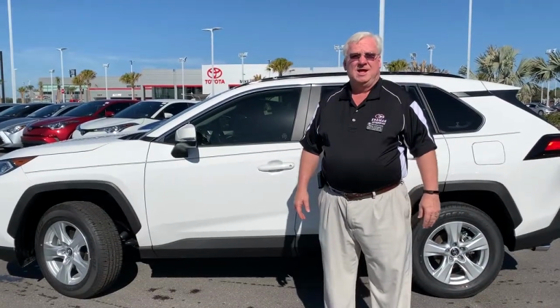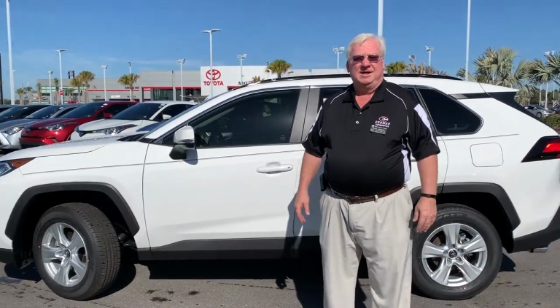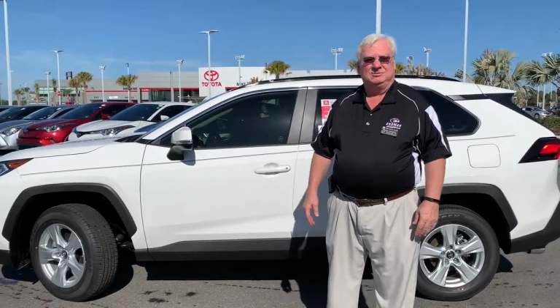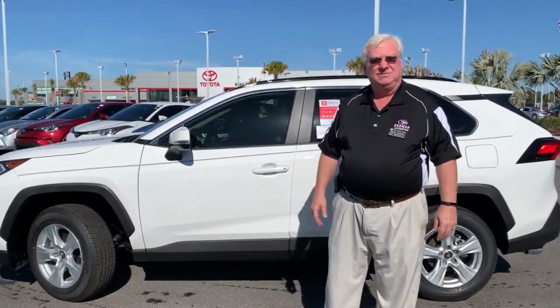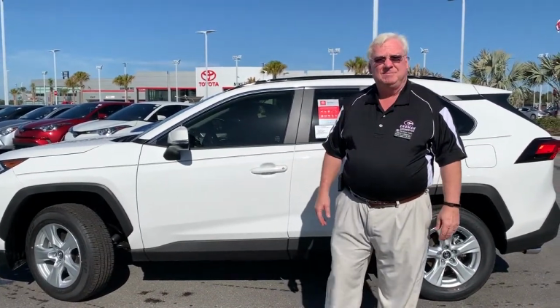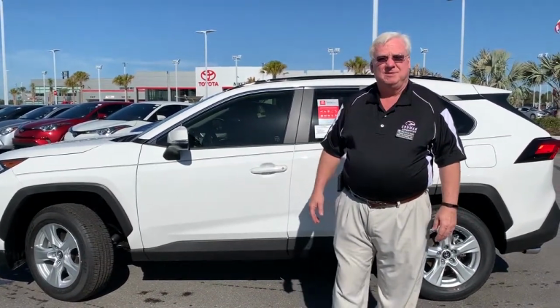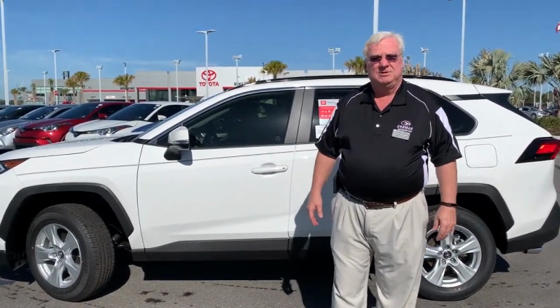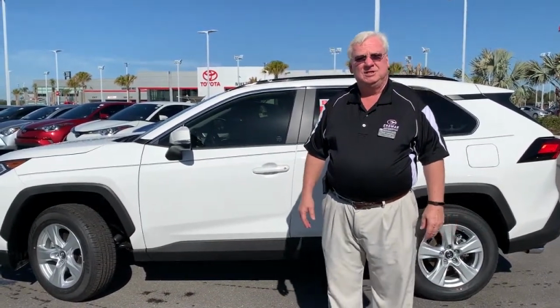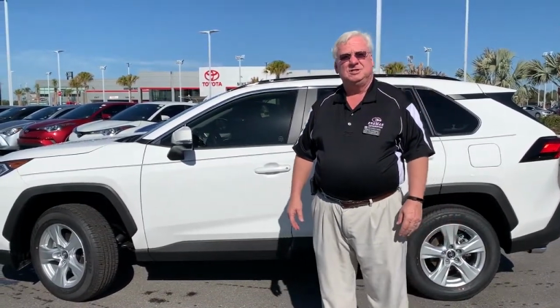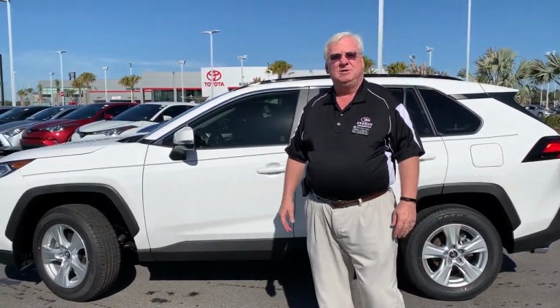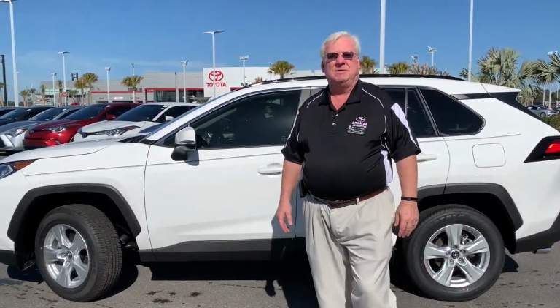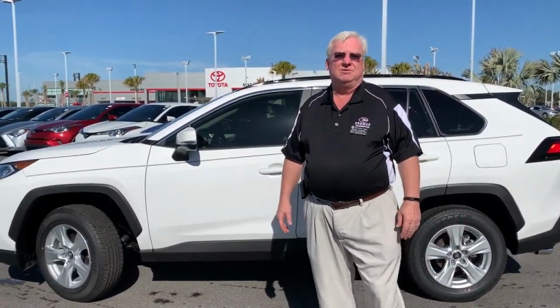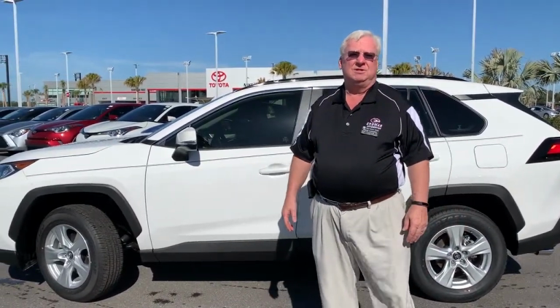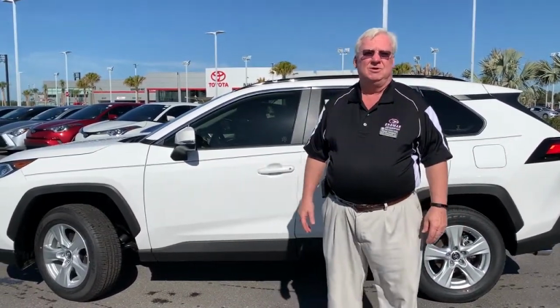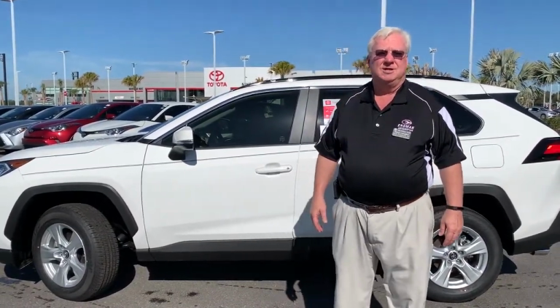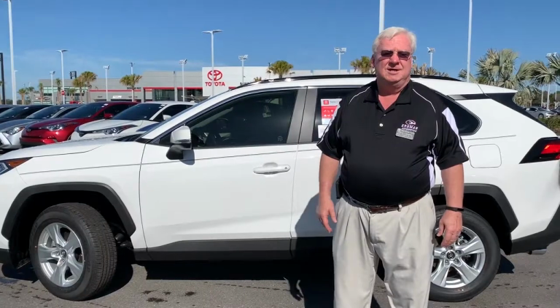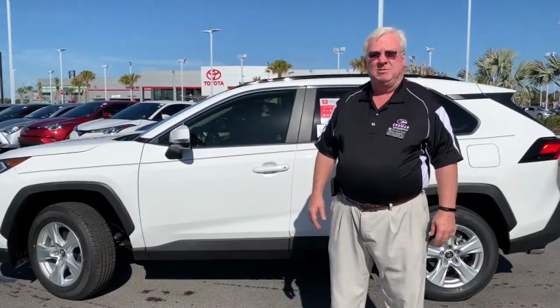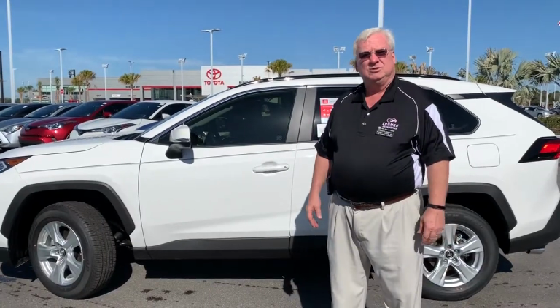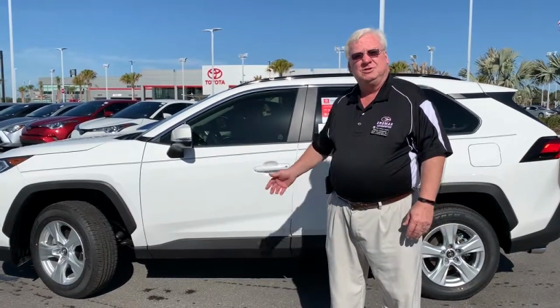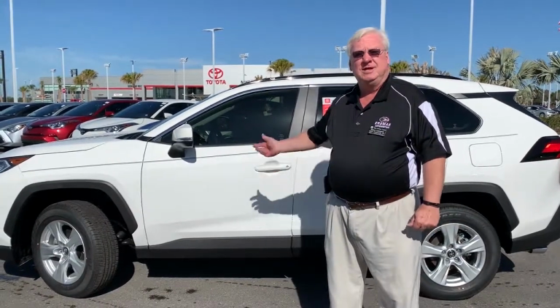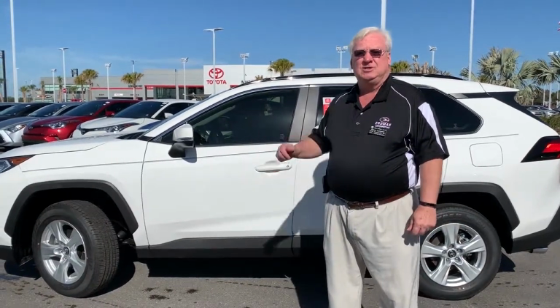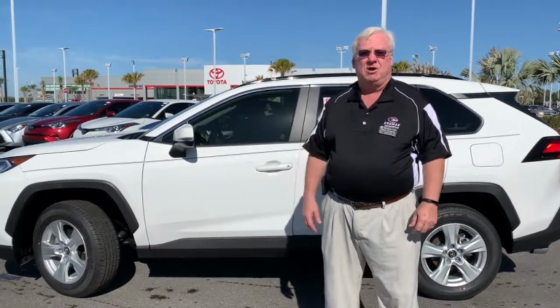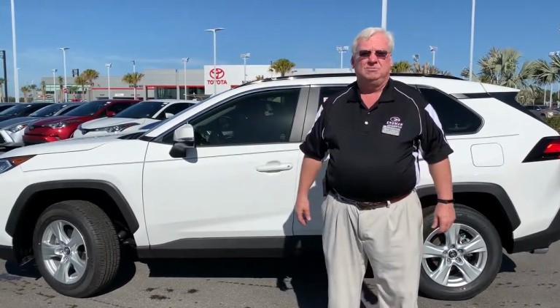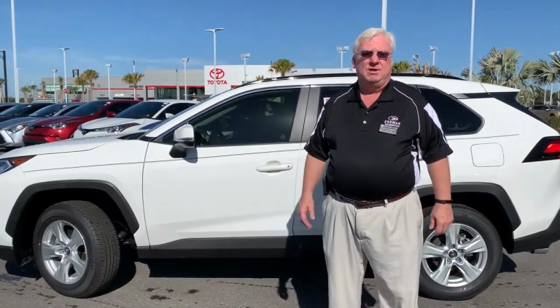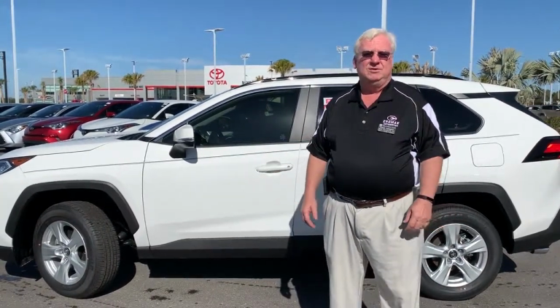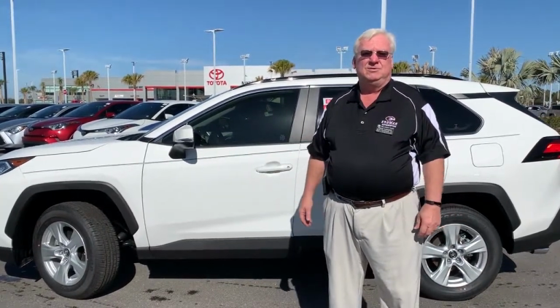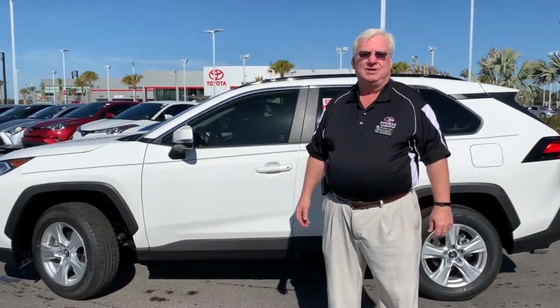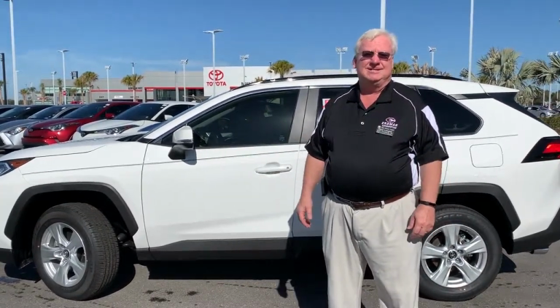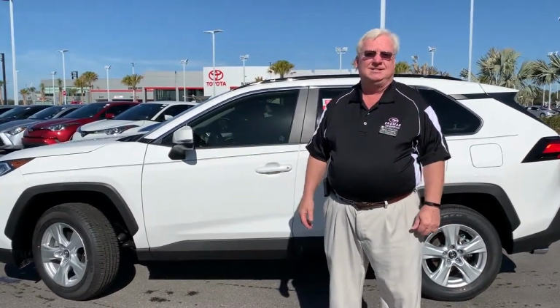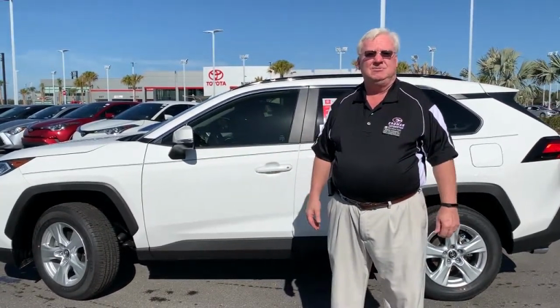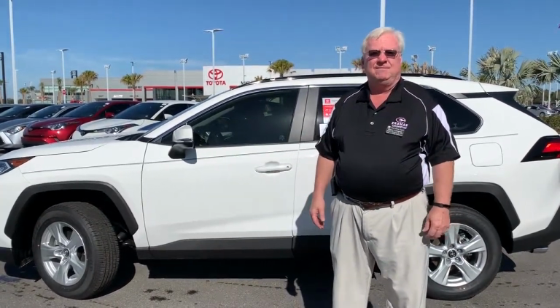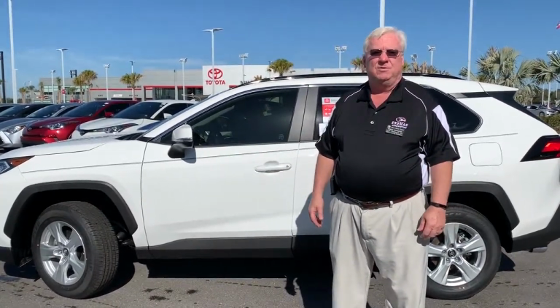Hi, I'm Steve Lampkin. I'm part of the sales team here at Mike Erdman Toyota. What I want to show you today is our all brand new 2019 RAV4.